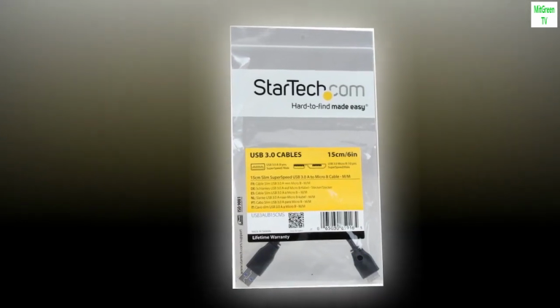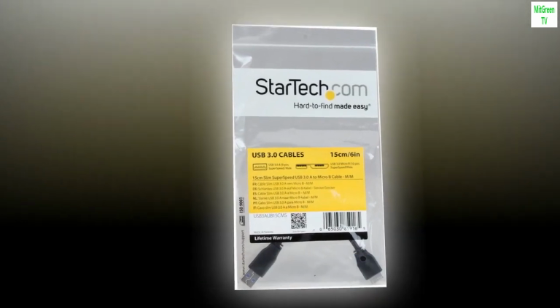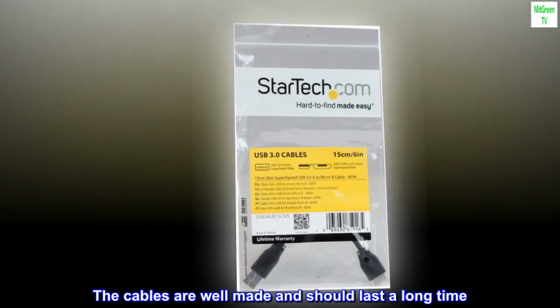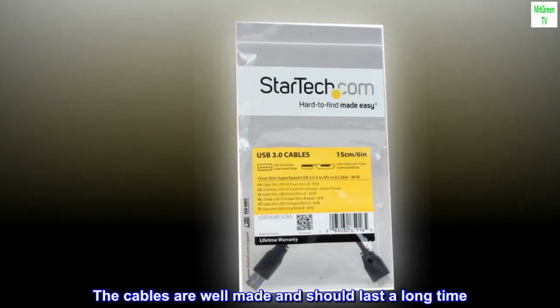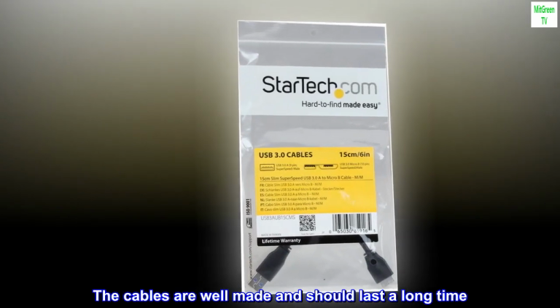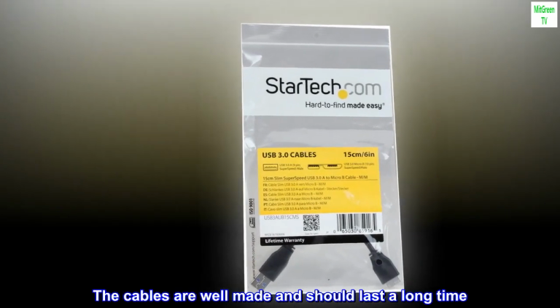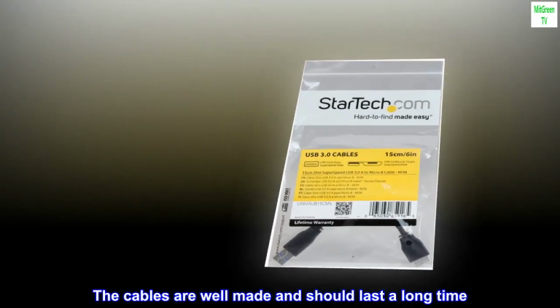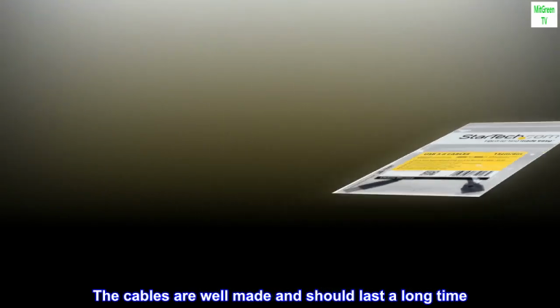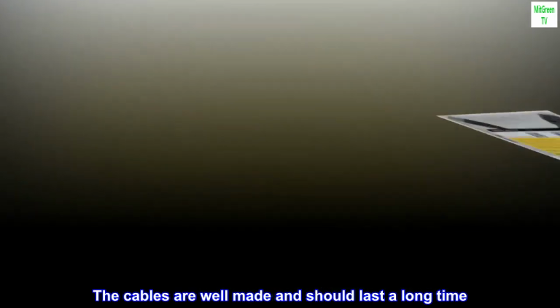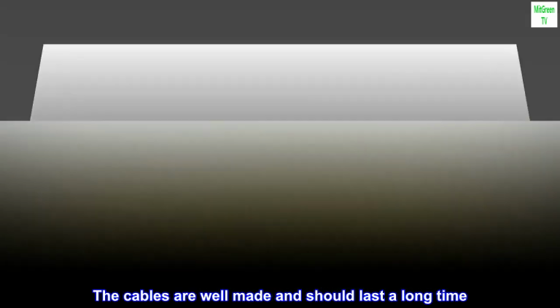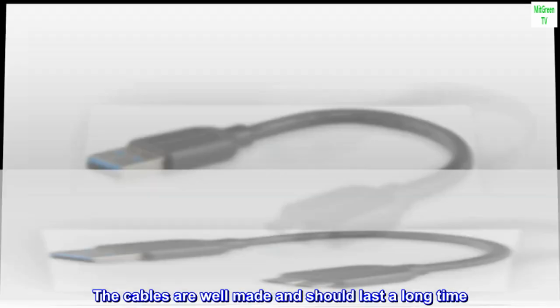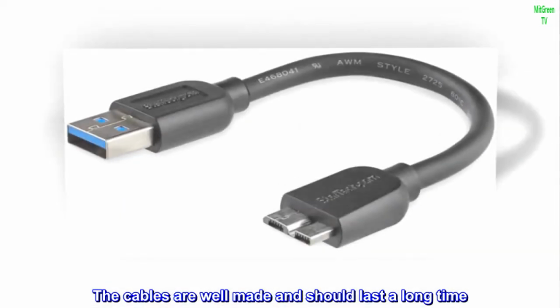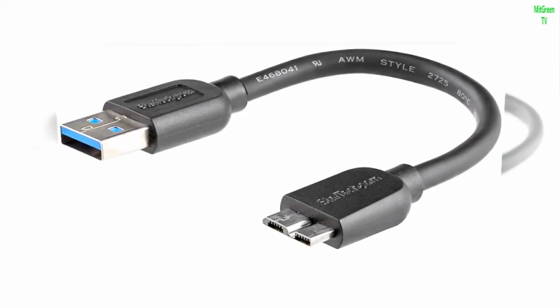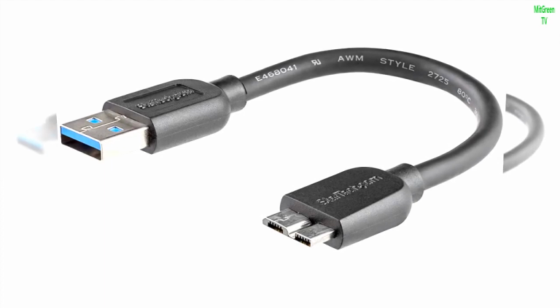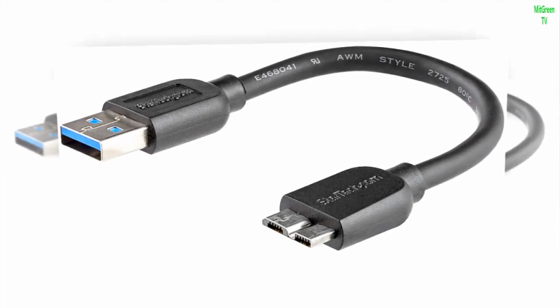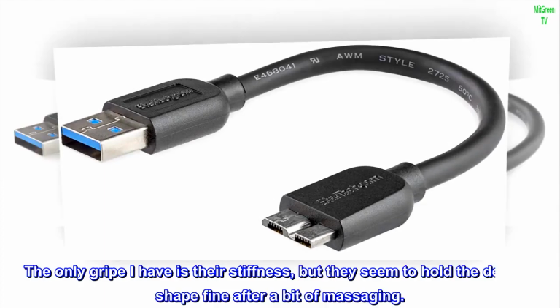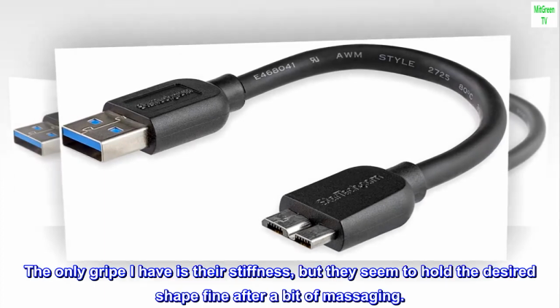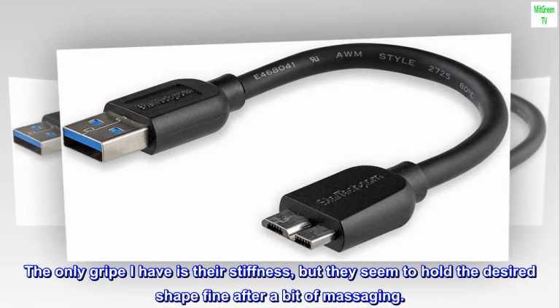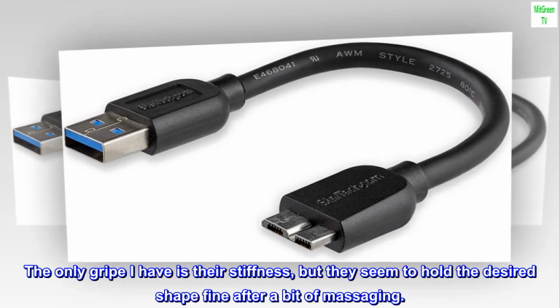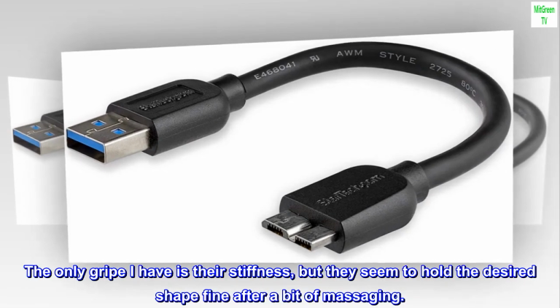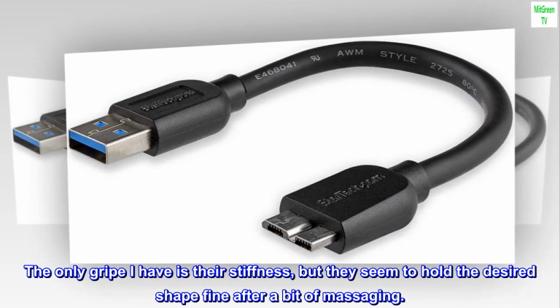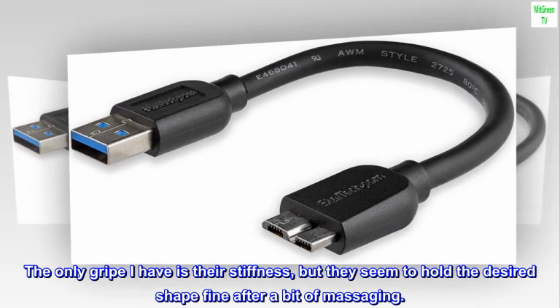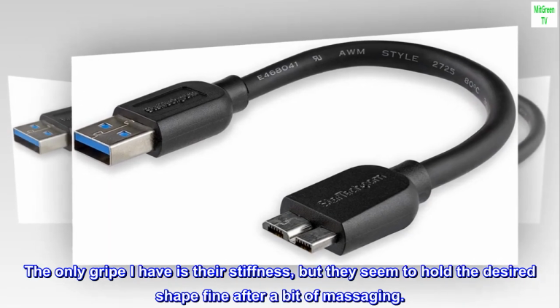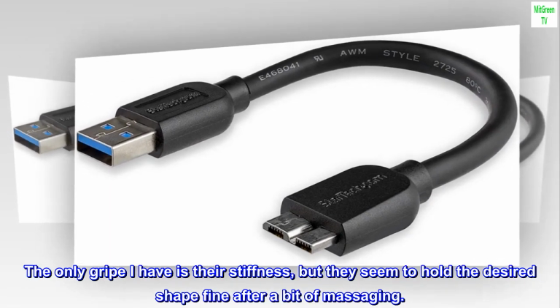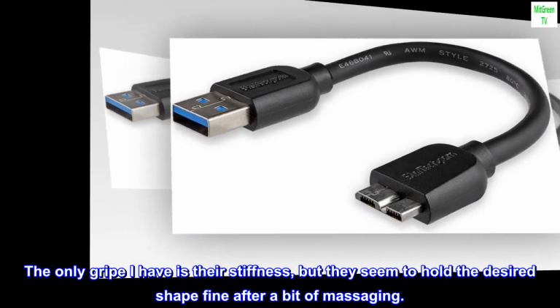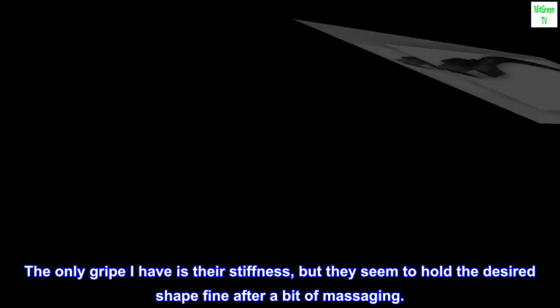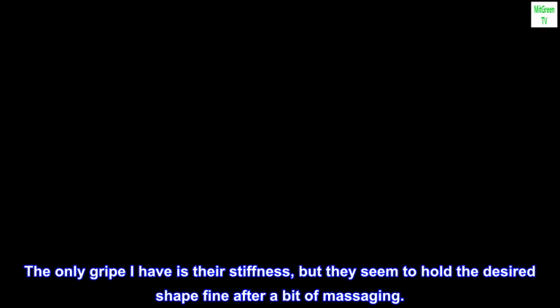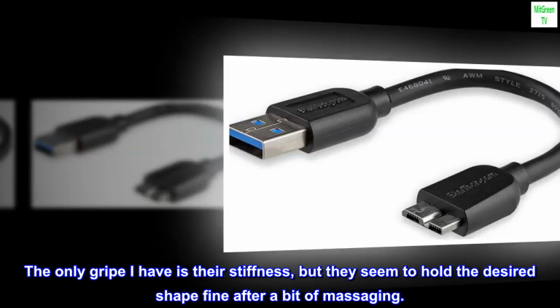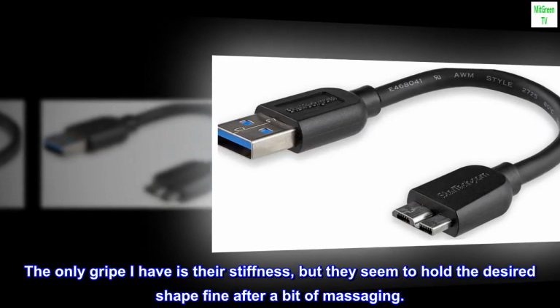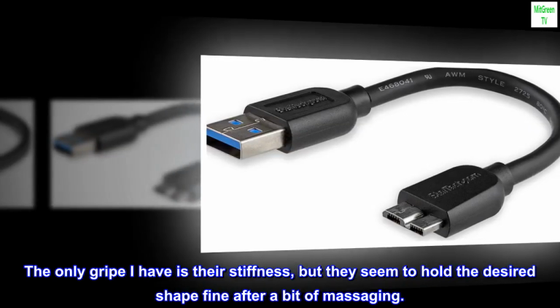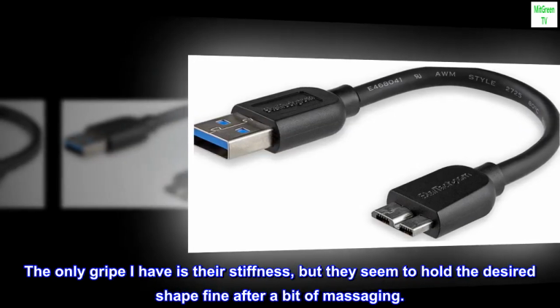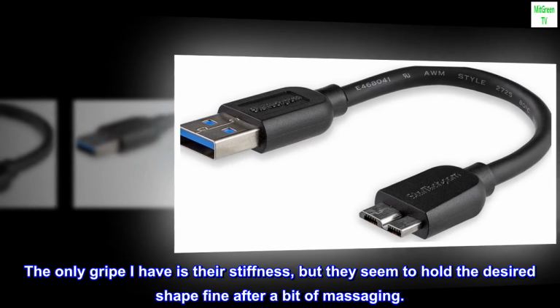The cables are well-made and should last a long time. The only gripe I have is their stiffness, but they seem to hold the desired shape fine after a bit of massaging.